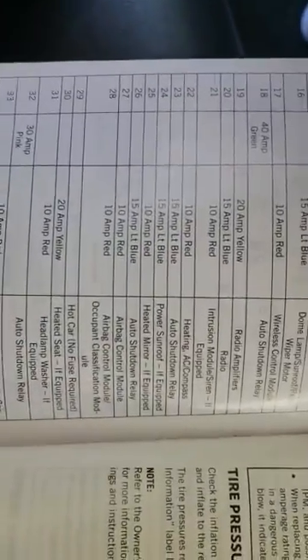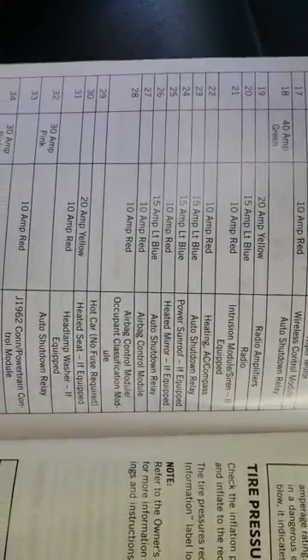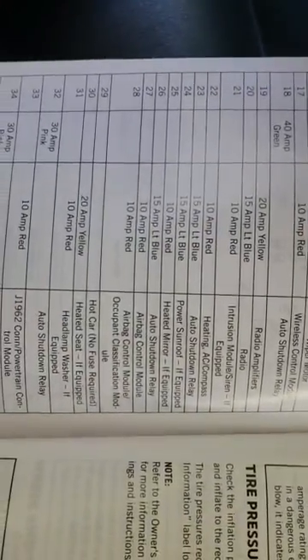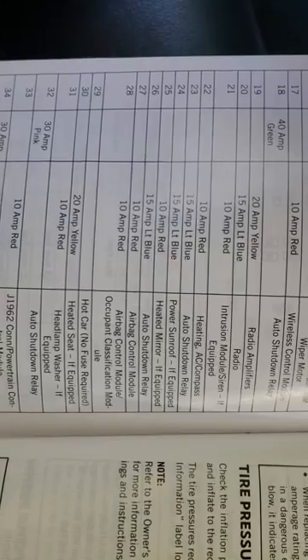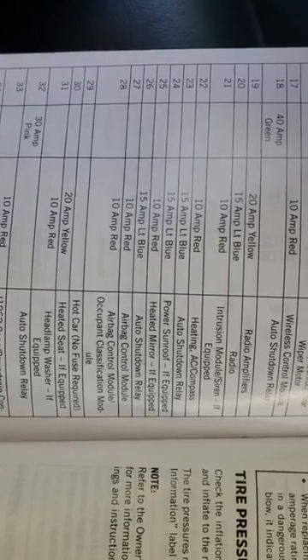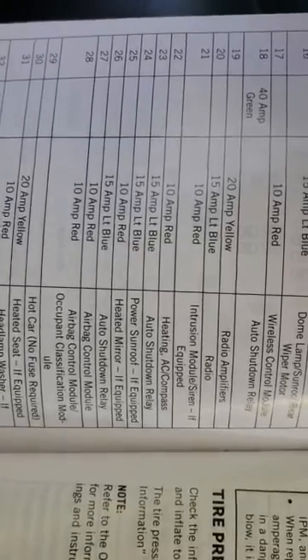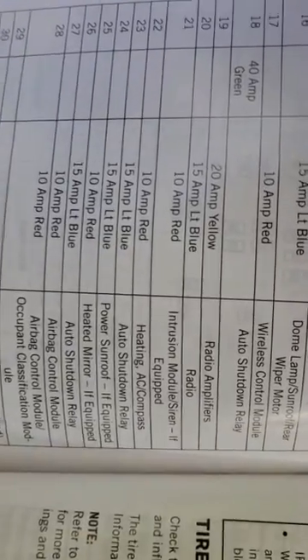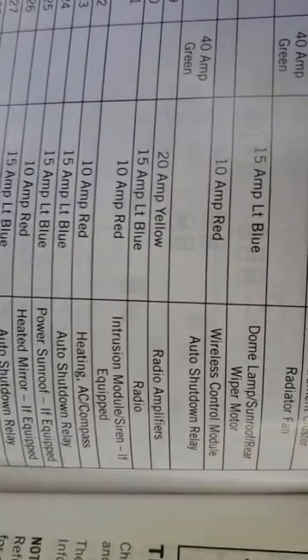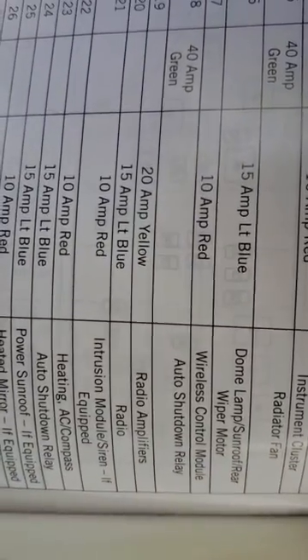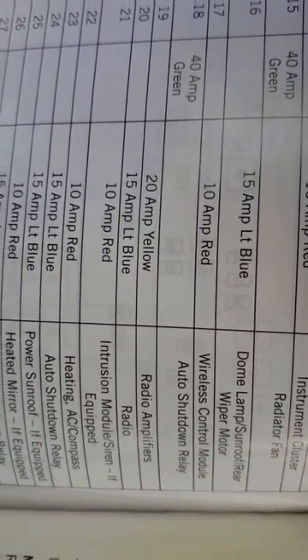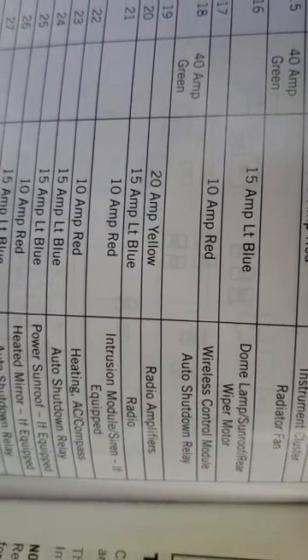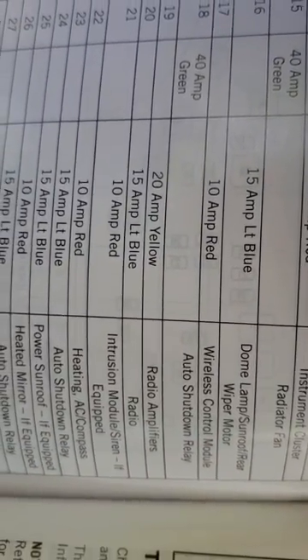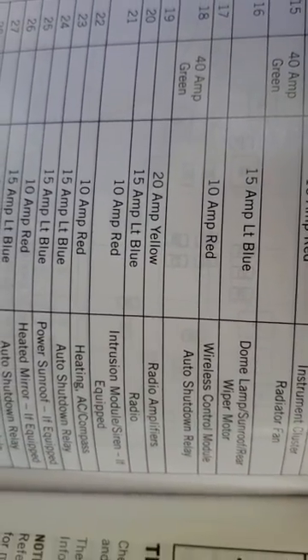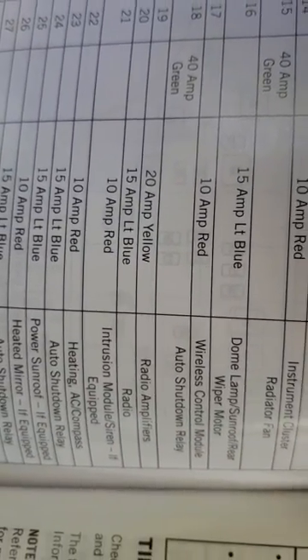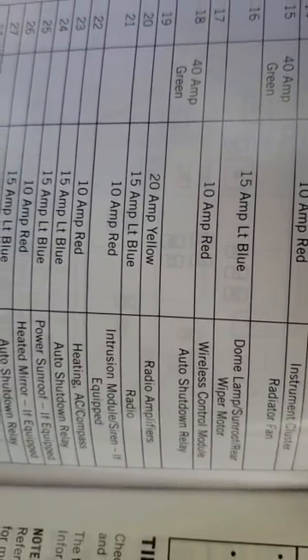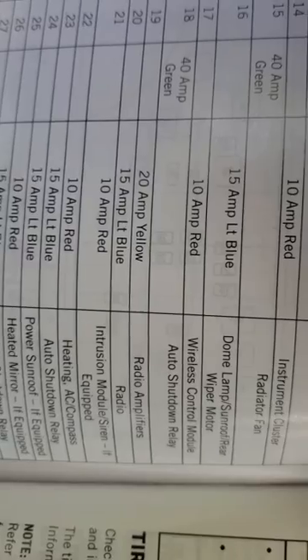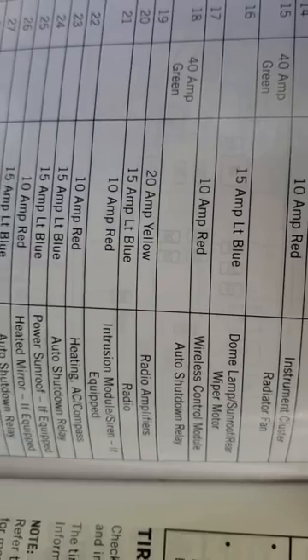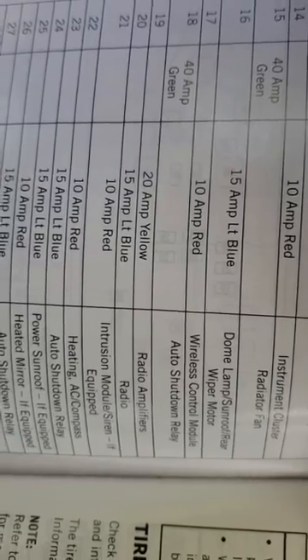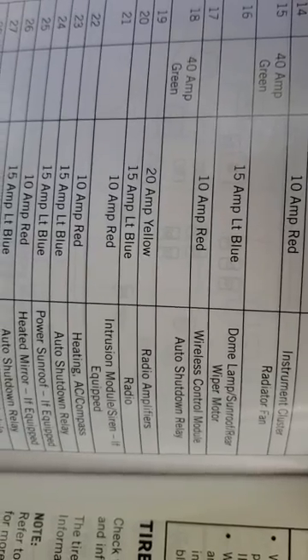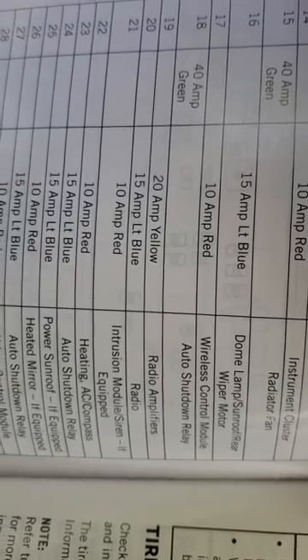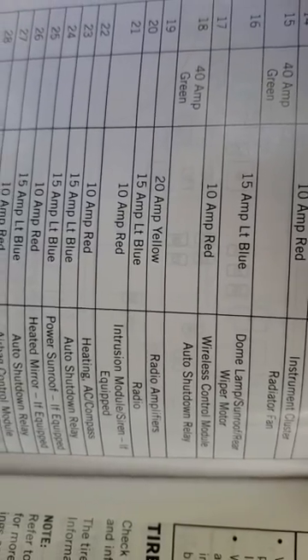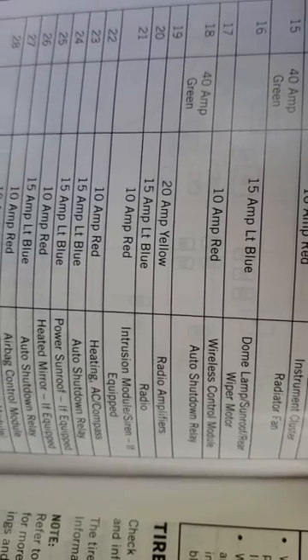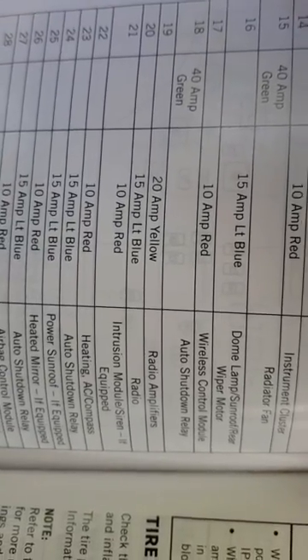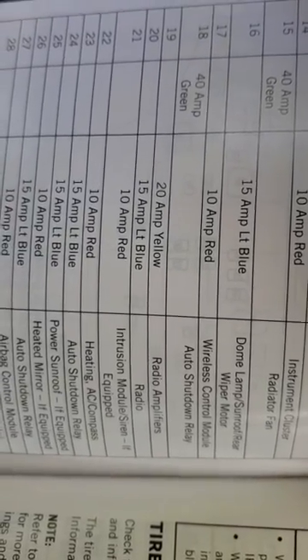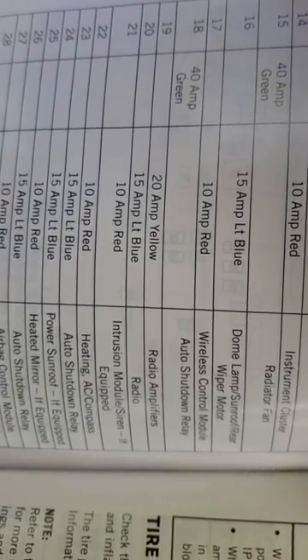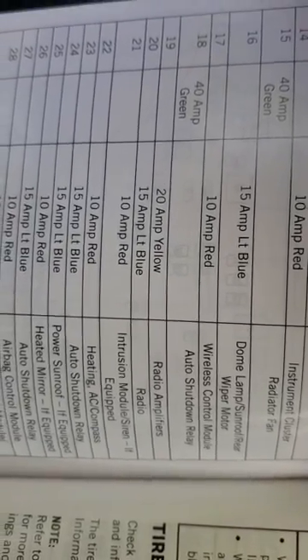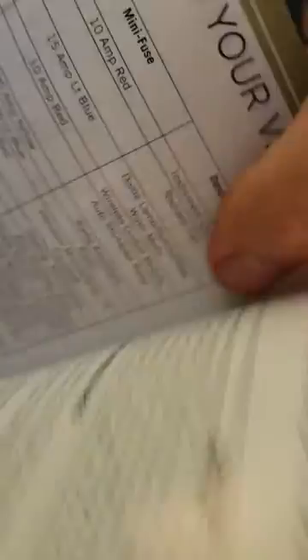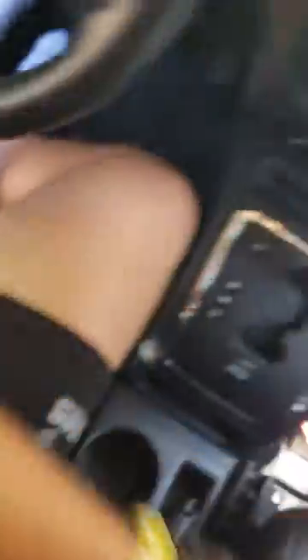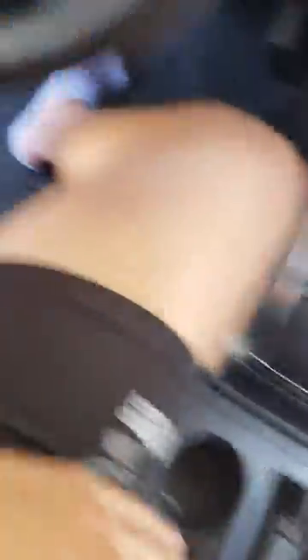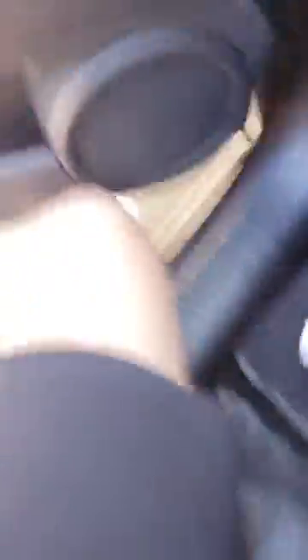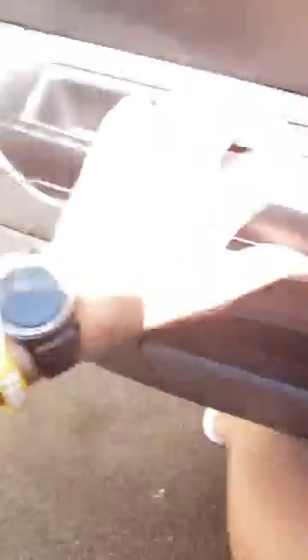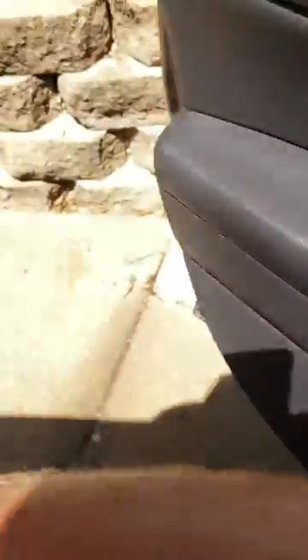Then you're gonna look for the radio one, which is right here — that's gonna be in cavity 20, and it's a 15 amp blue fuse. Ideally you're gonna want to buy a new pack of fuses.